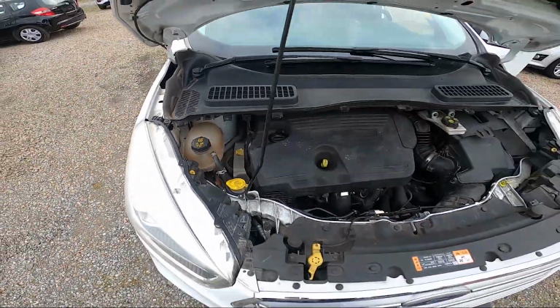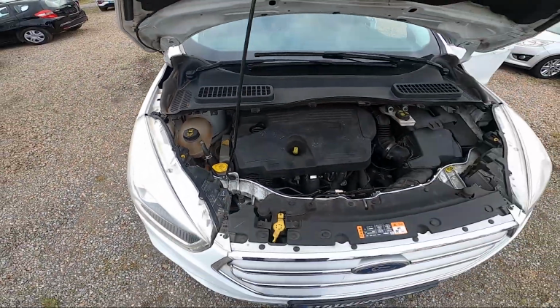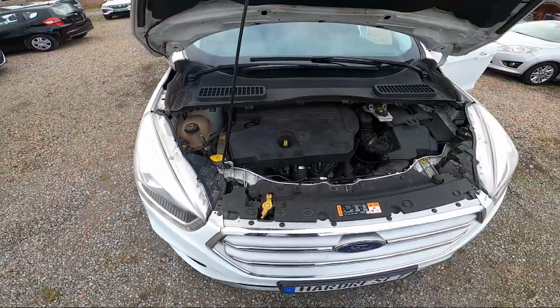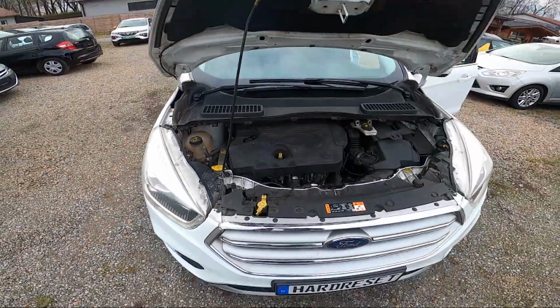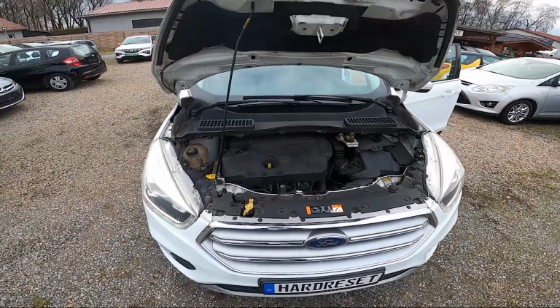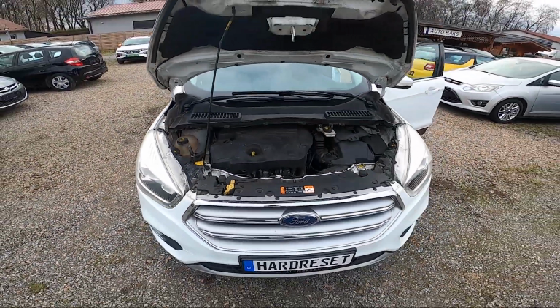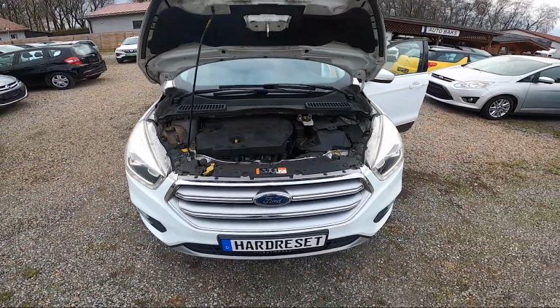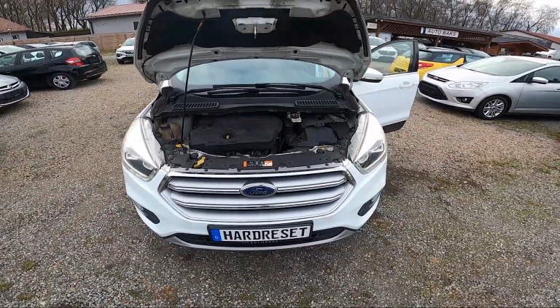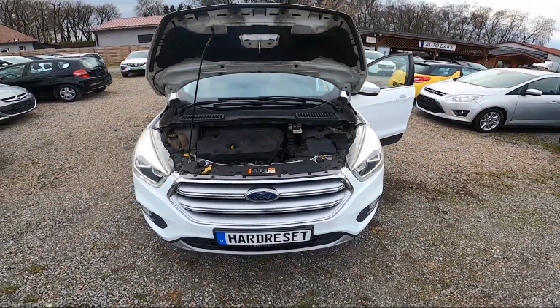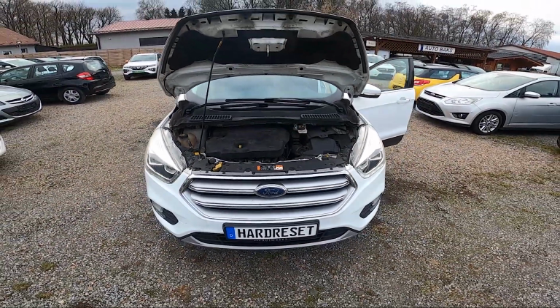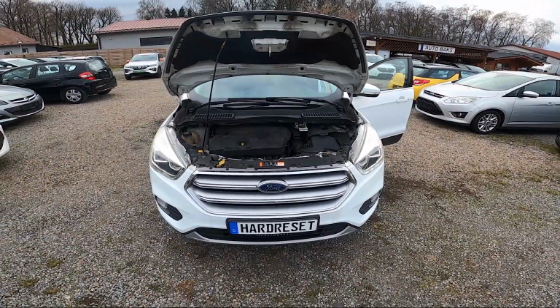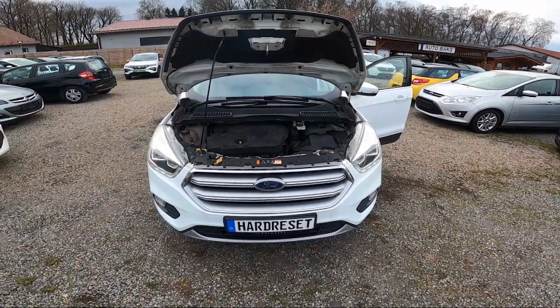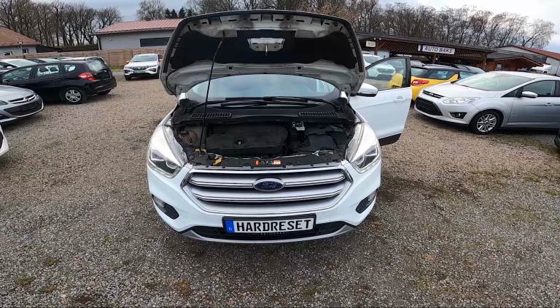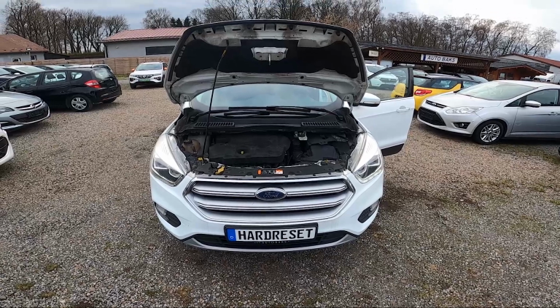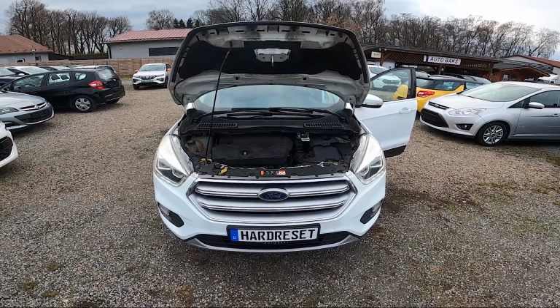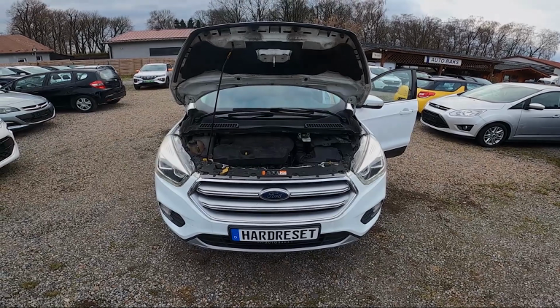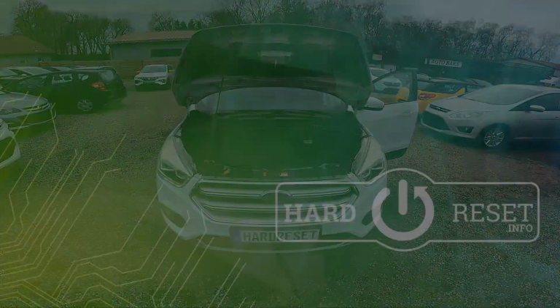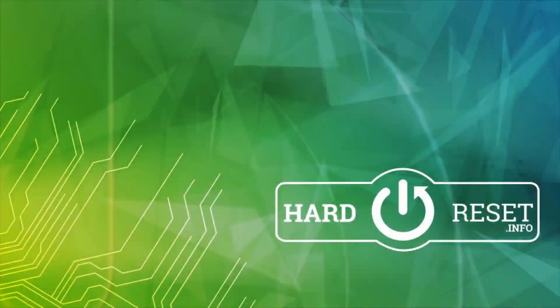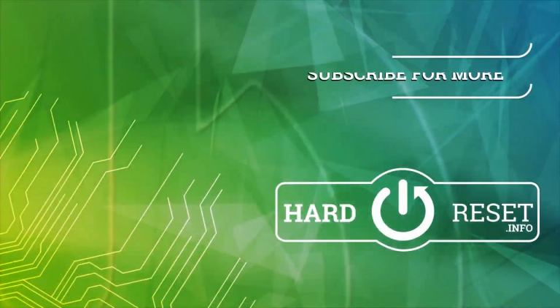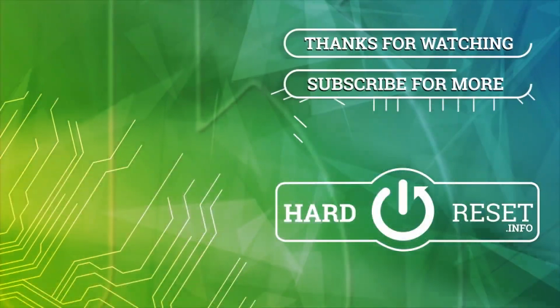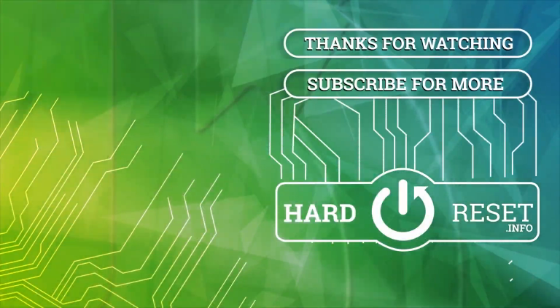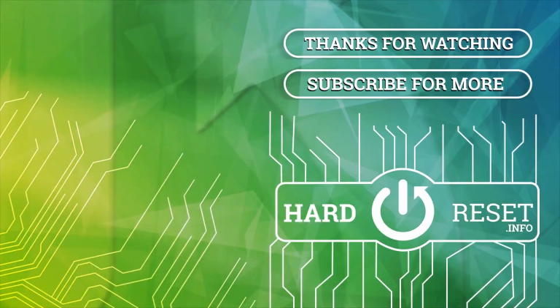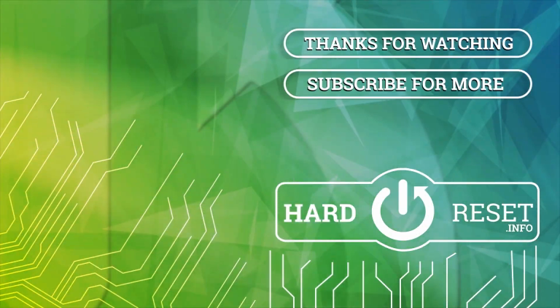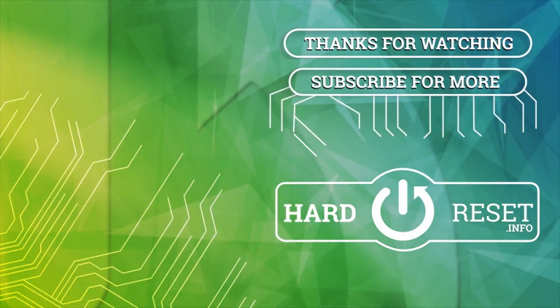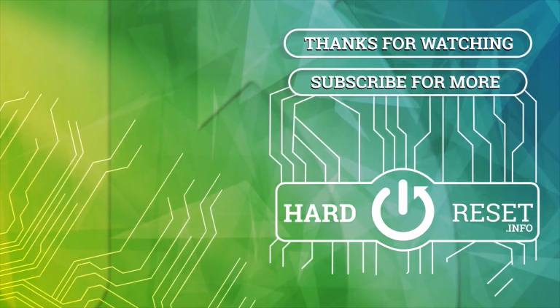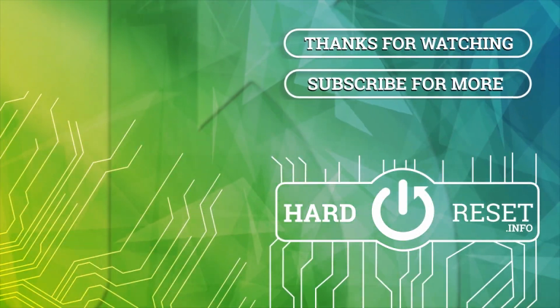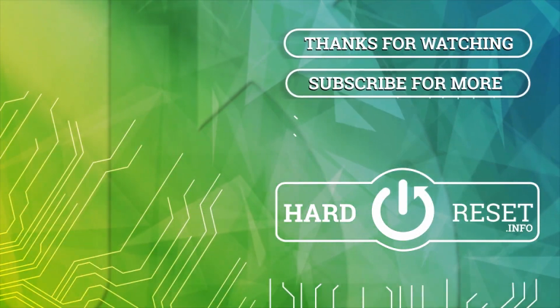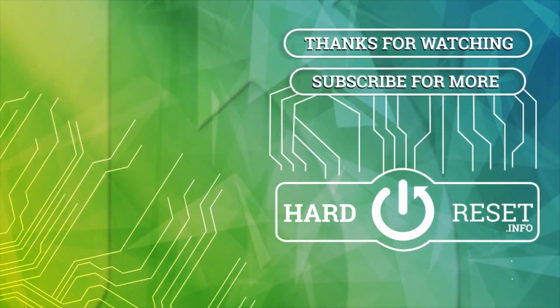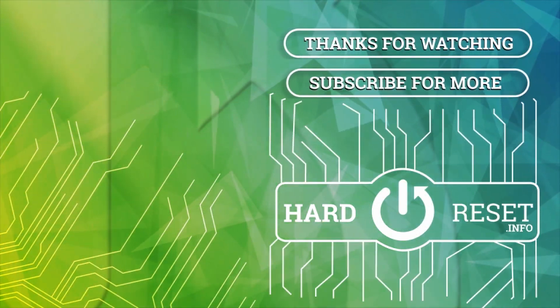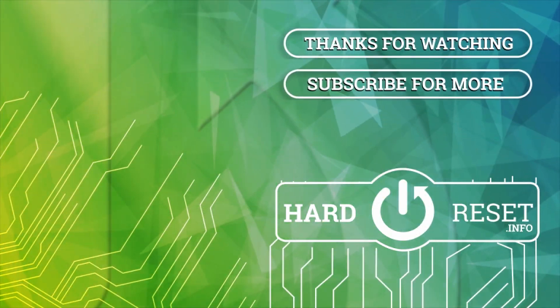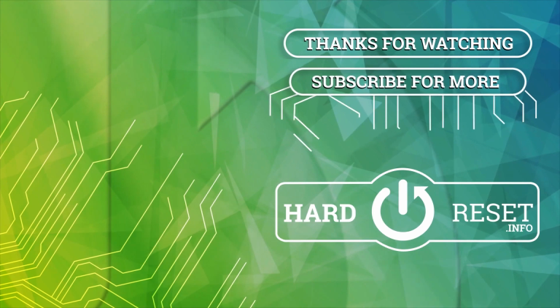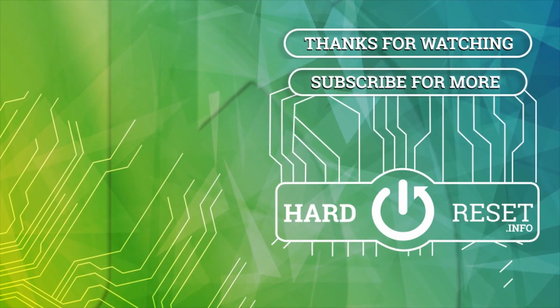If you find this video helpful please leave a like, comment and subscribe. Thank you.